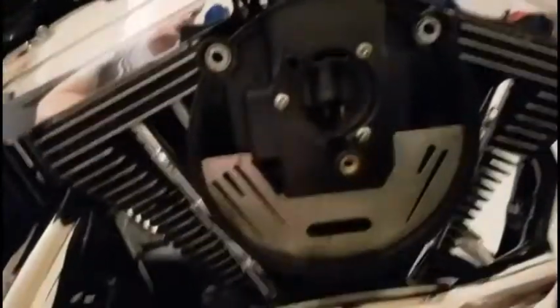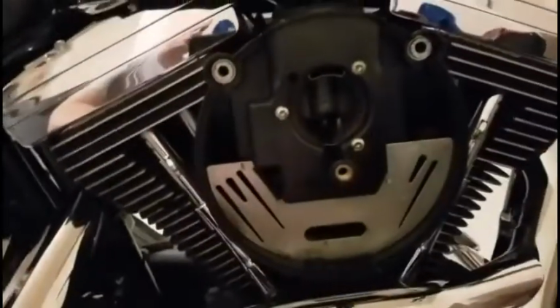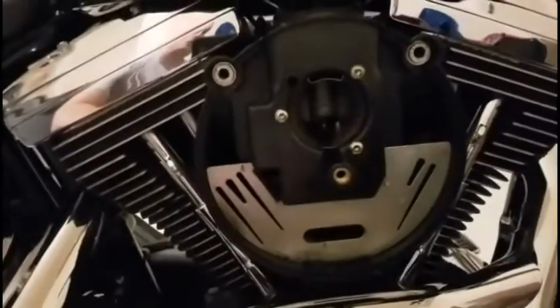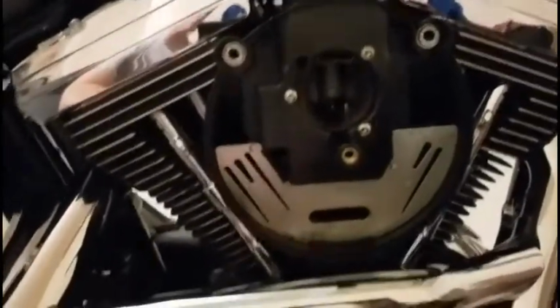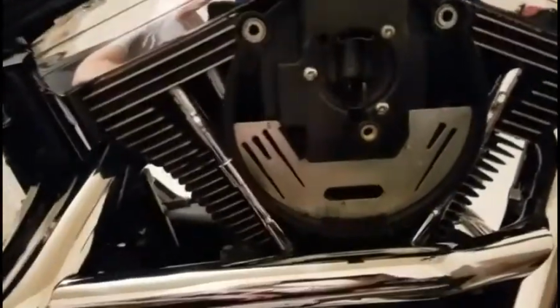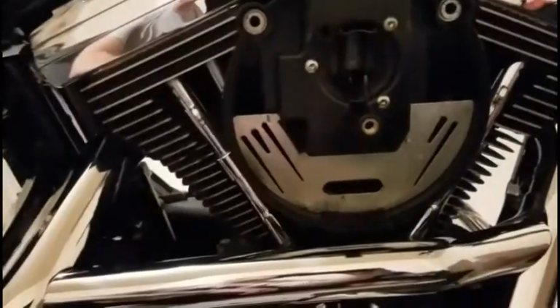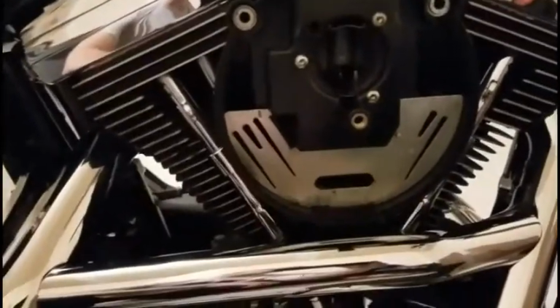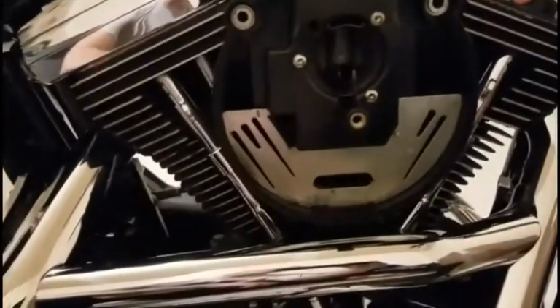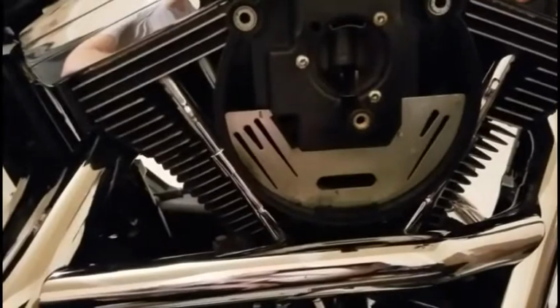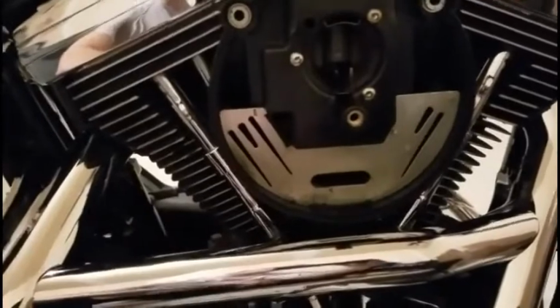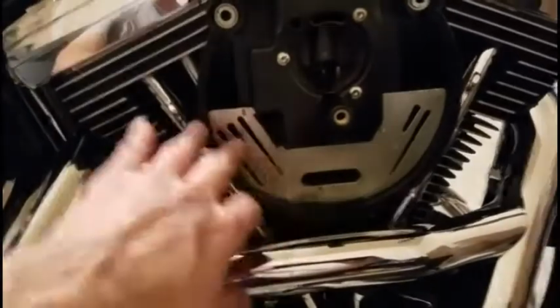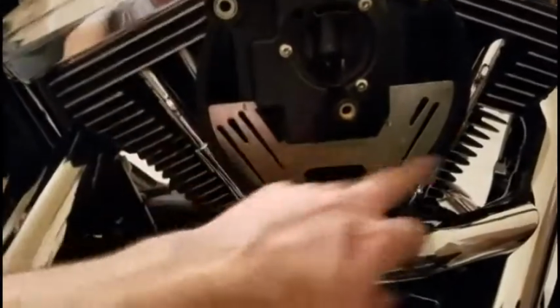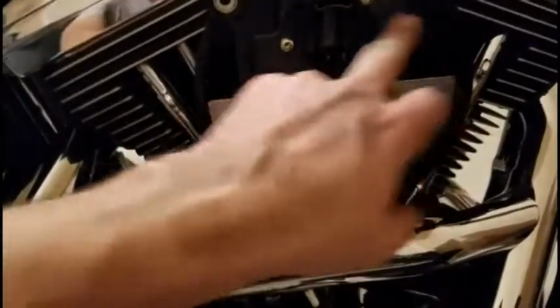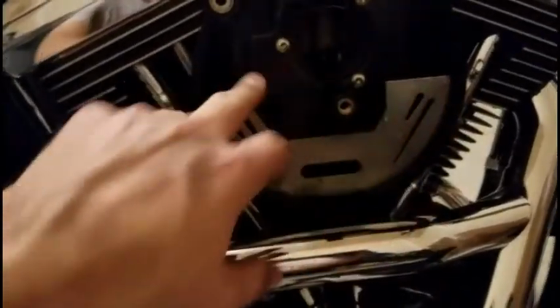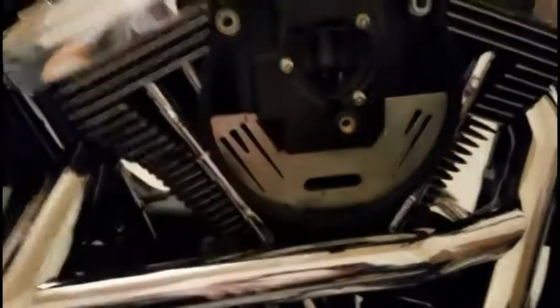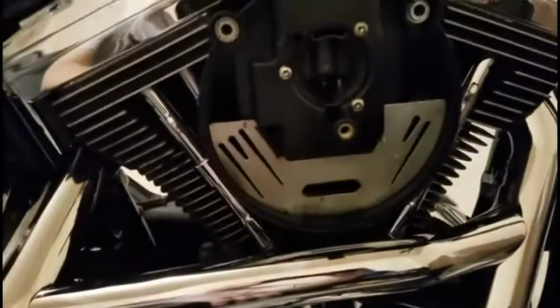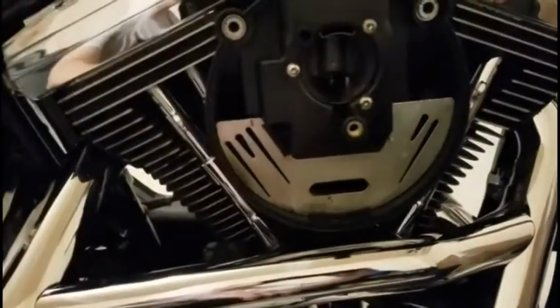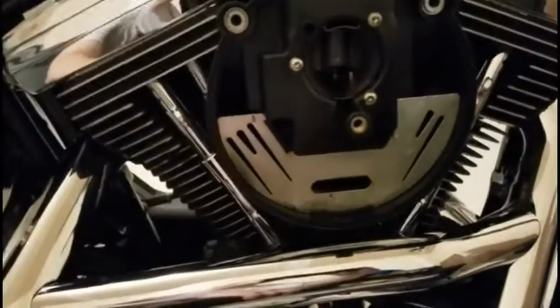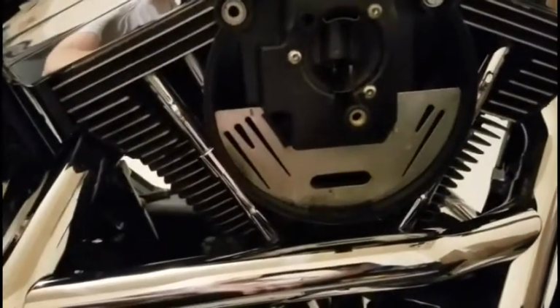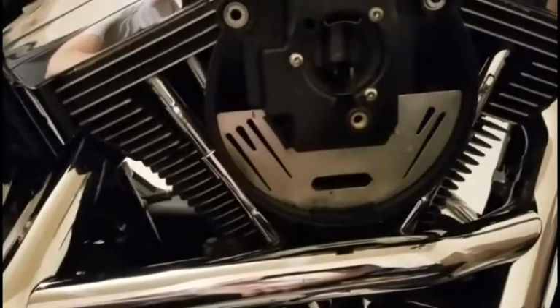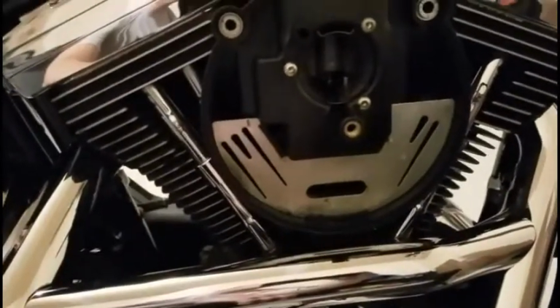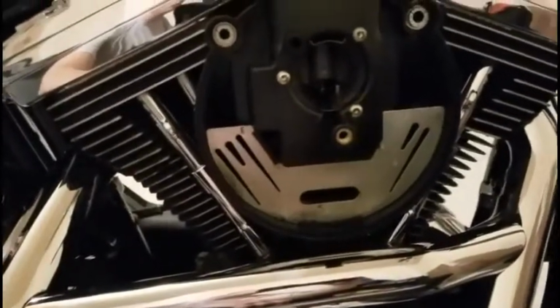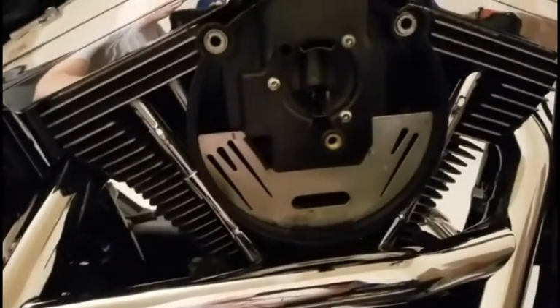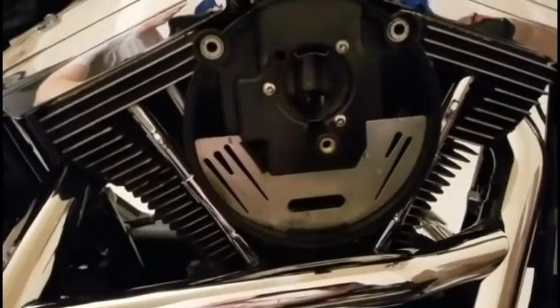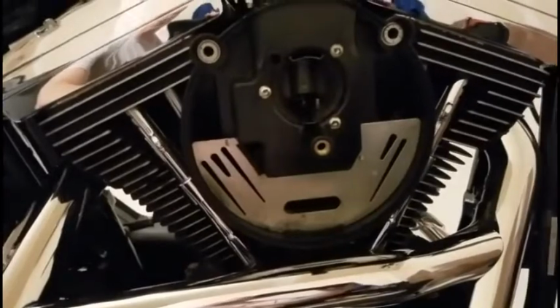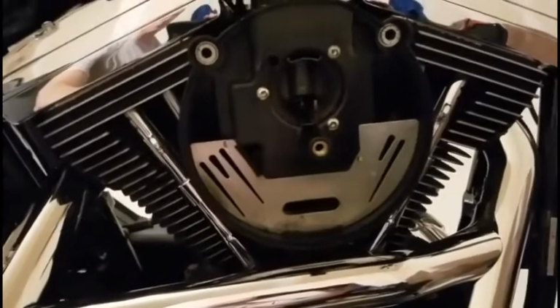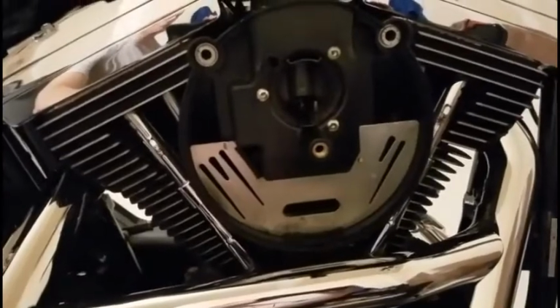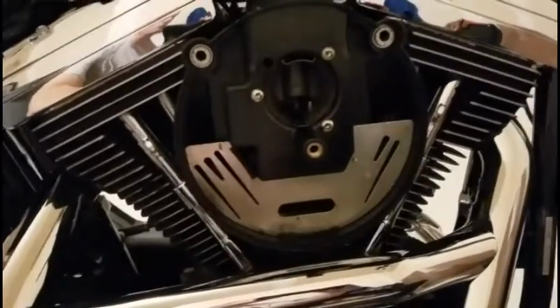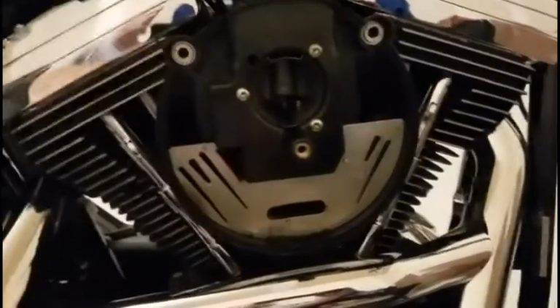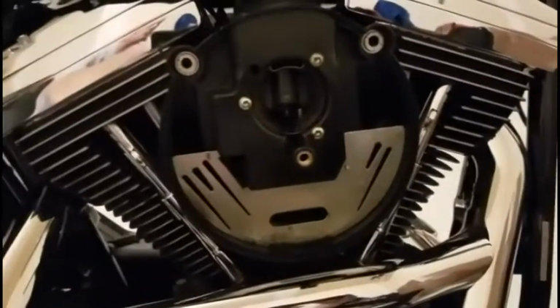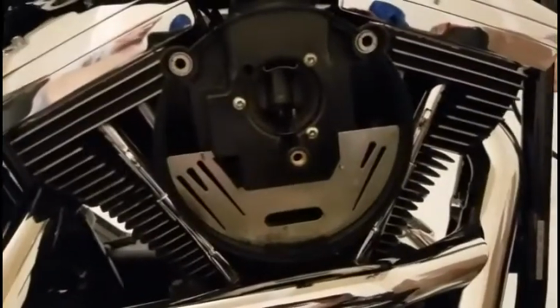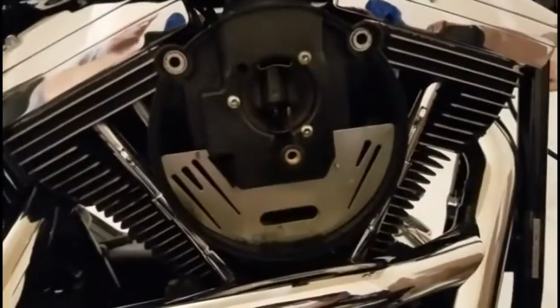So there's my carburetor. The instructions say to clean this plate inside here of any debris and stuff. So I'll get a rag, wipe that down, and get ready to install the new air filter.